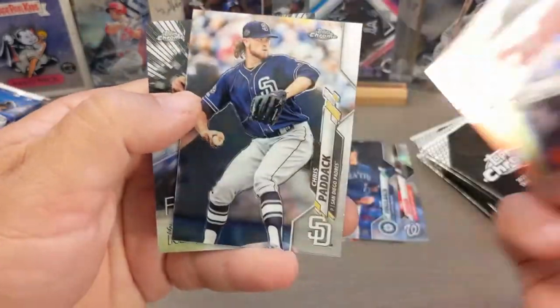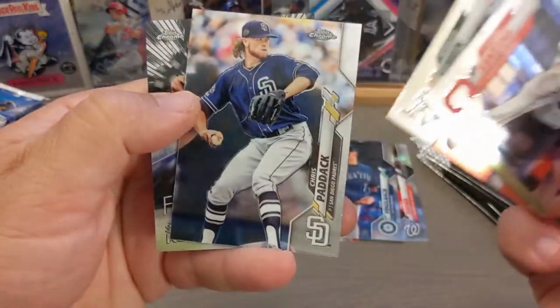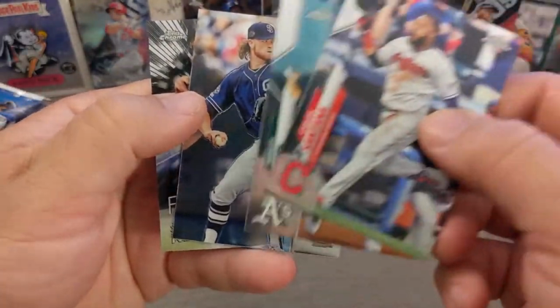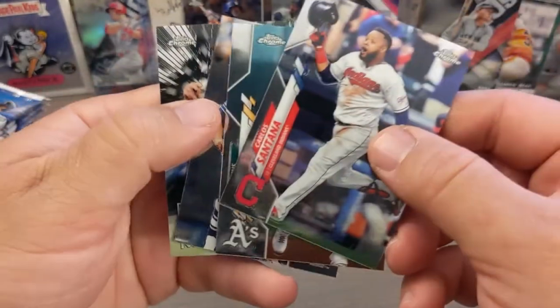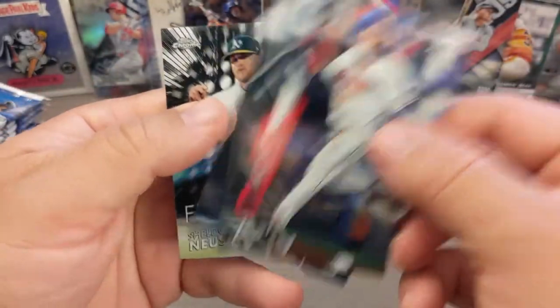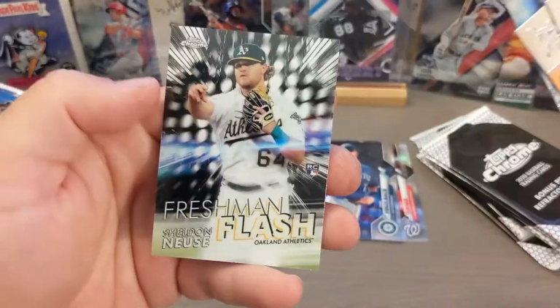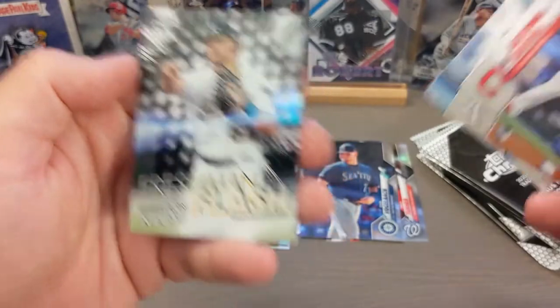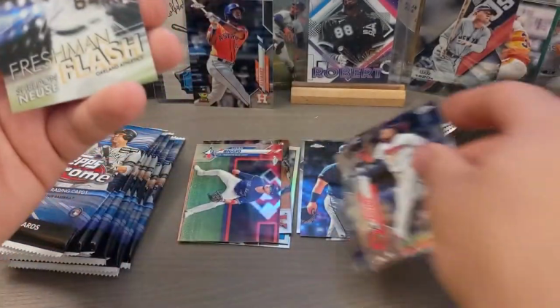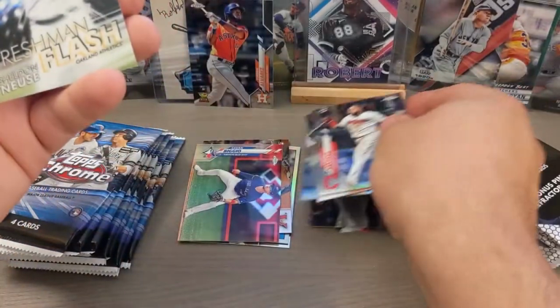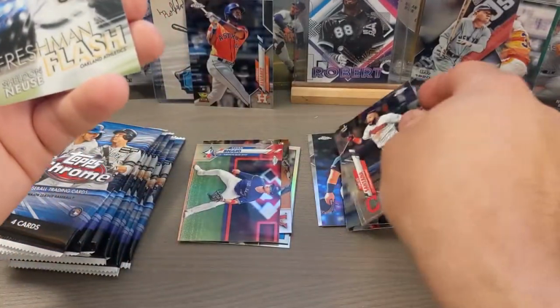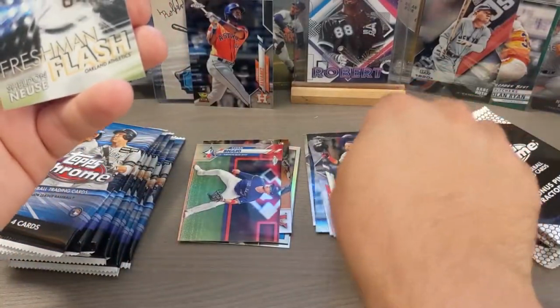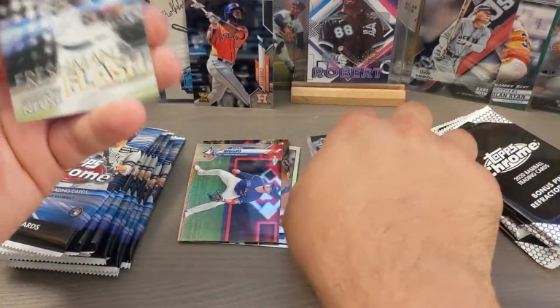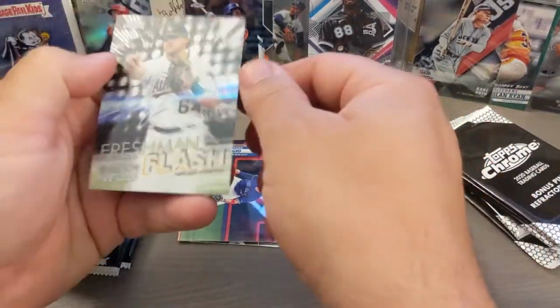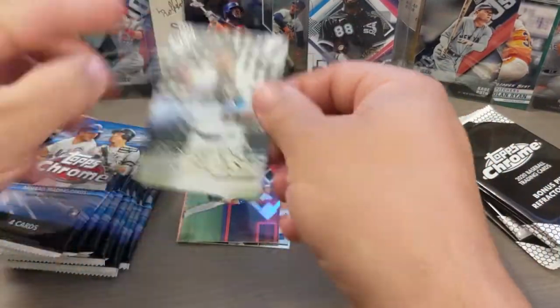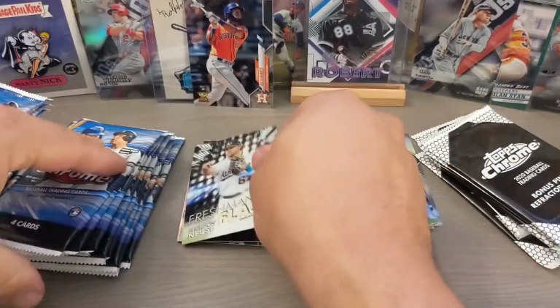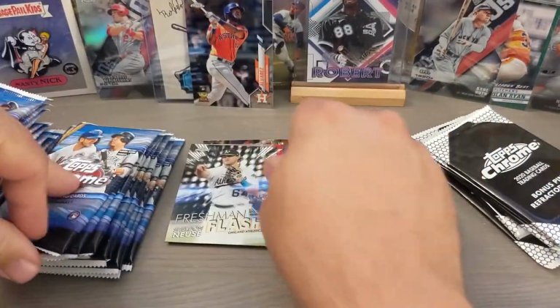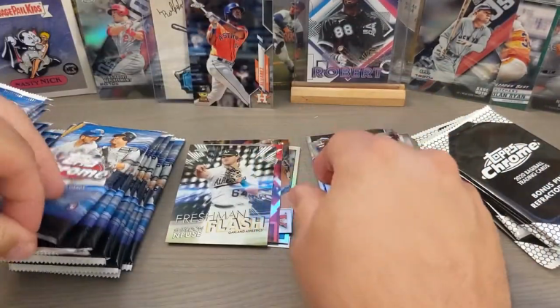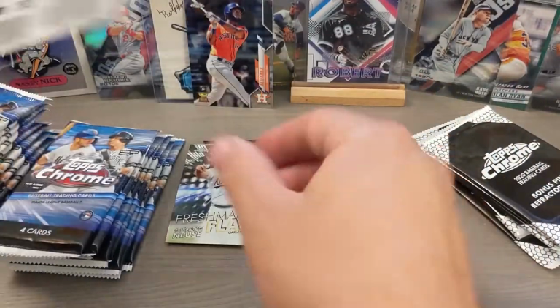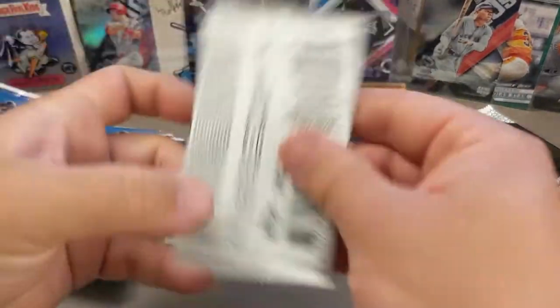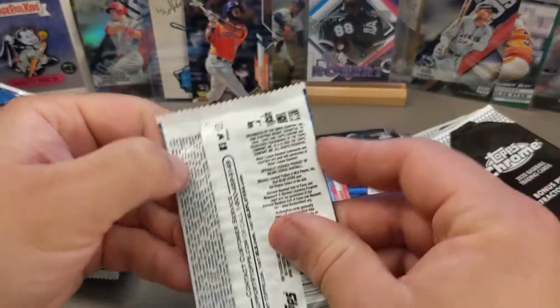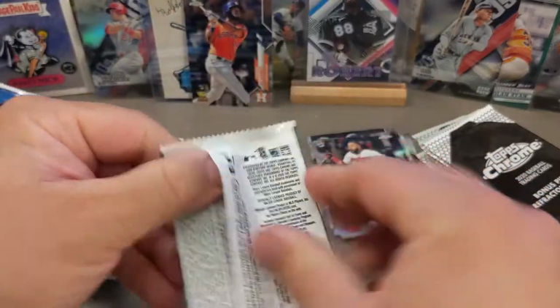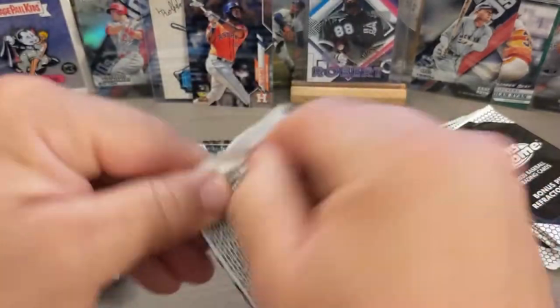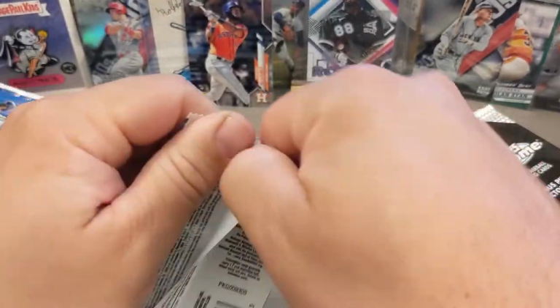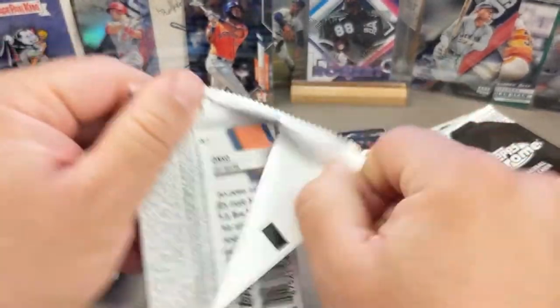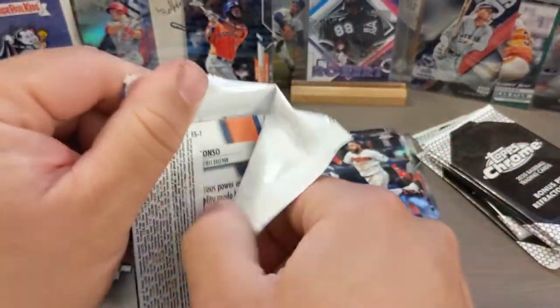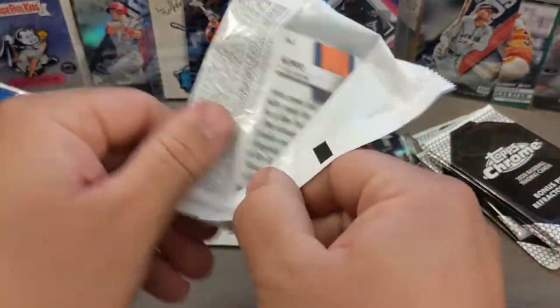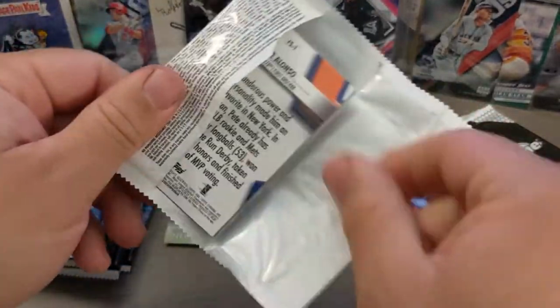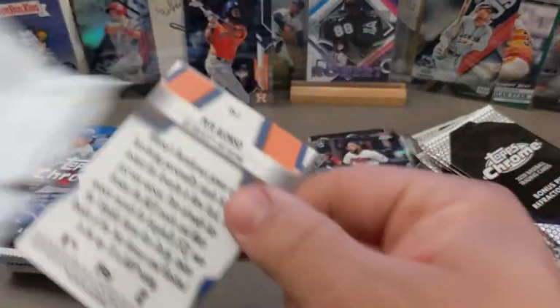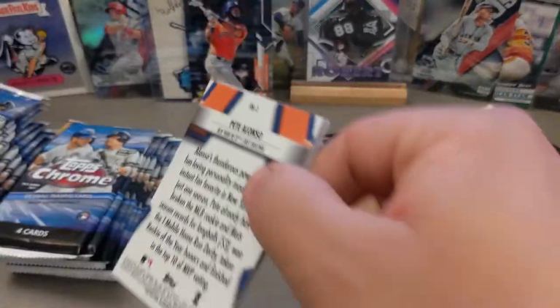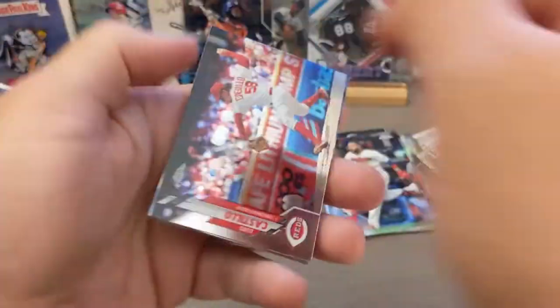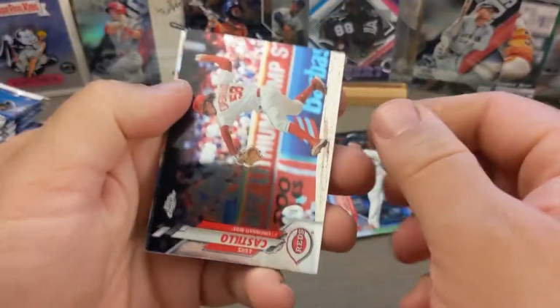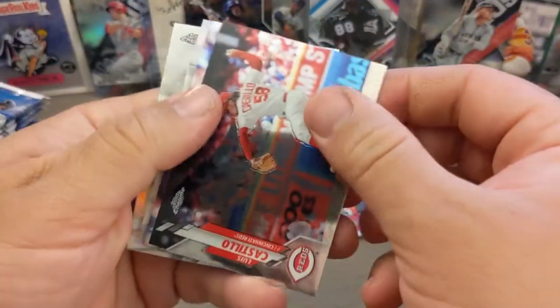Marcus Simeon, Paddock, and freshman flash of Noyes. Bad at that name. So appreciate you guys watching as always.